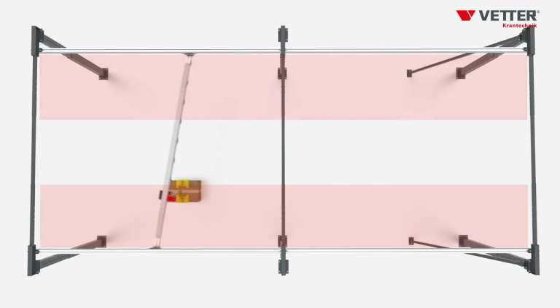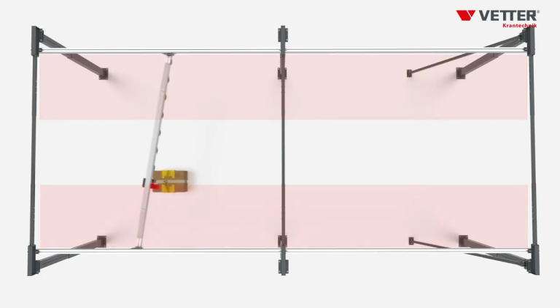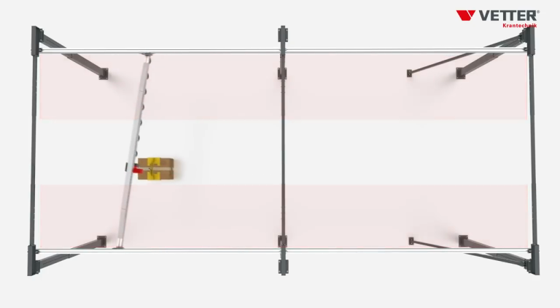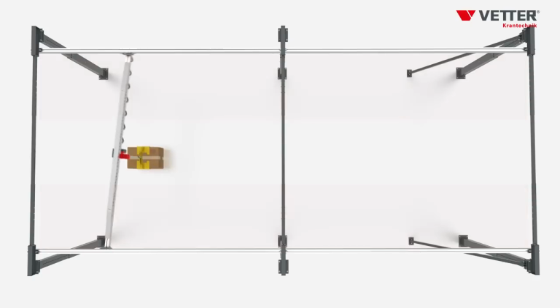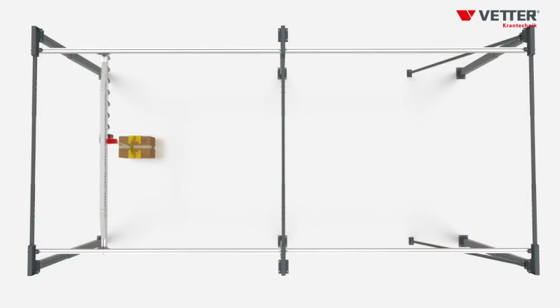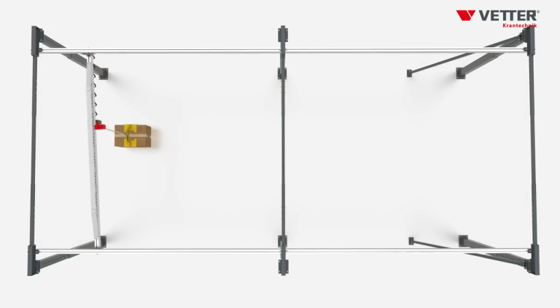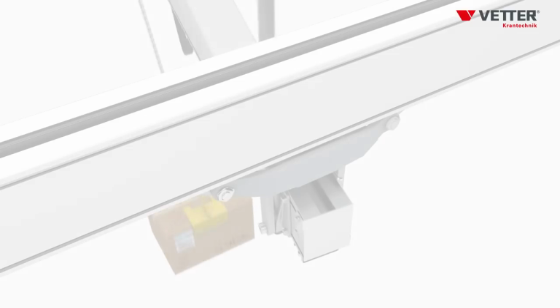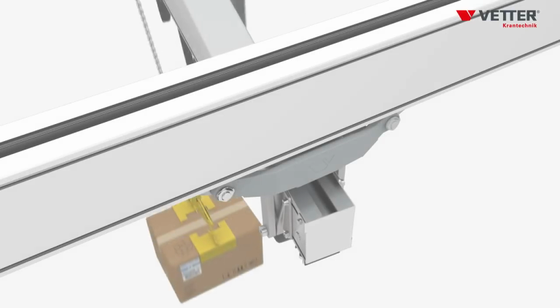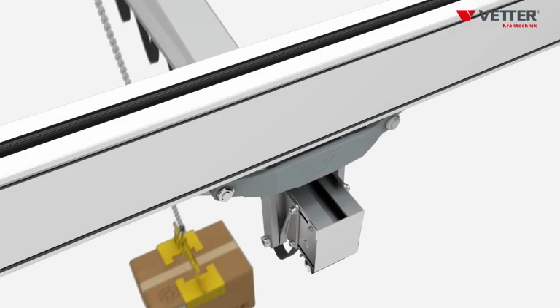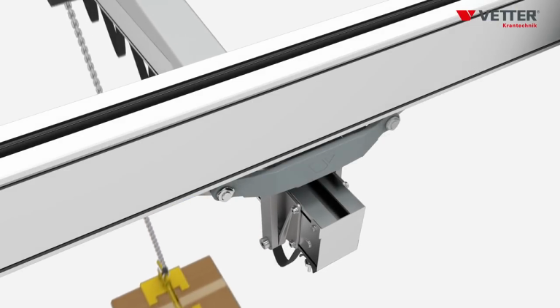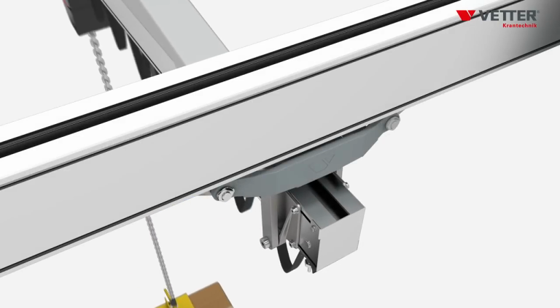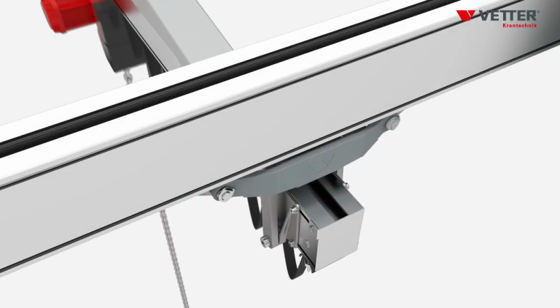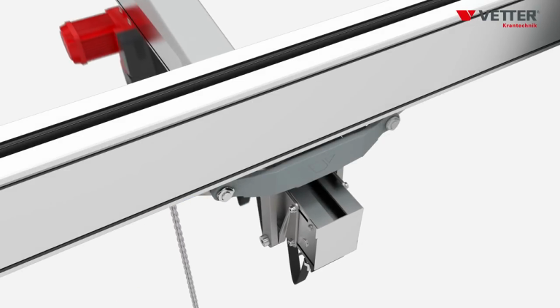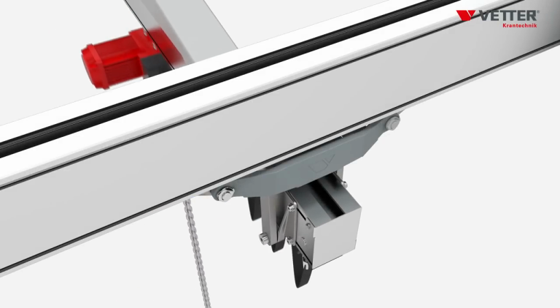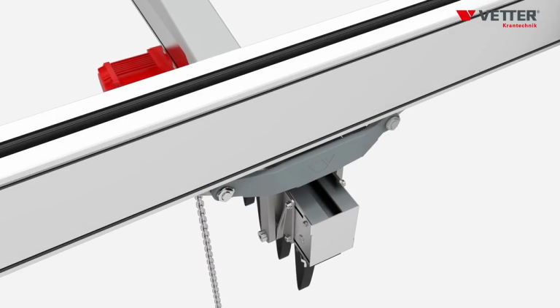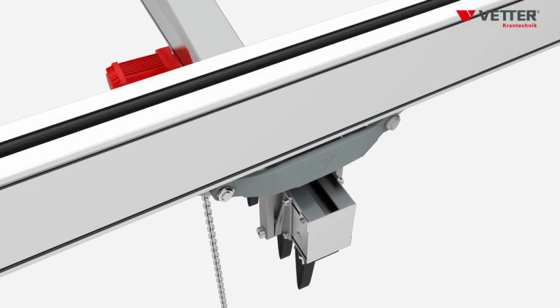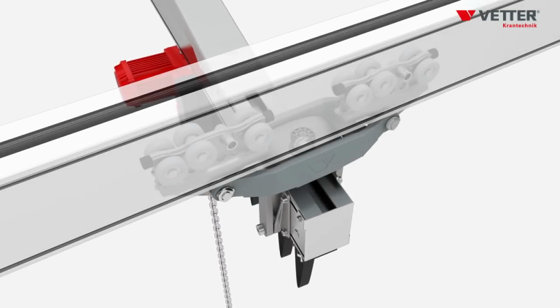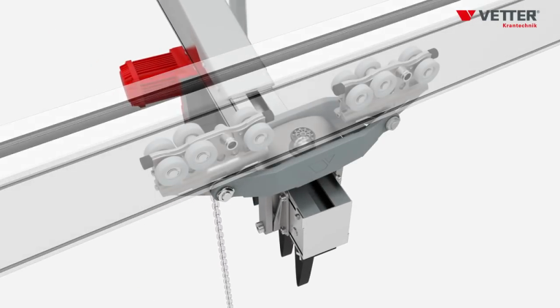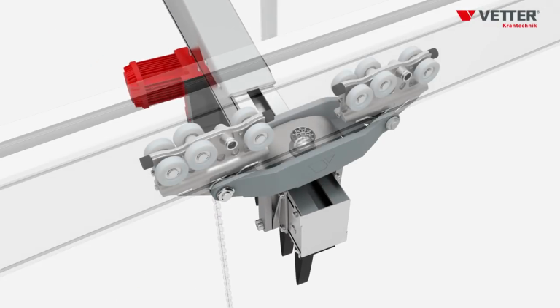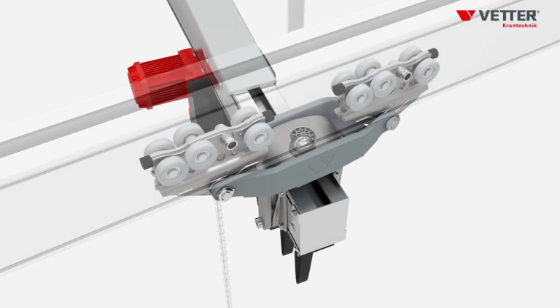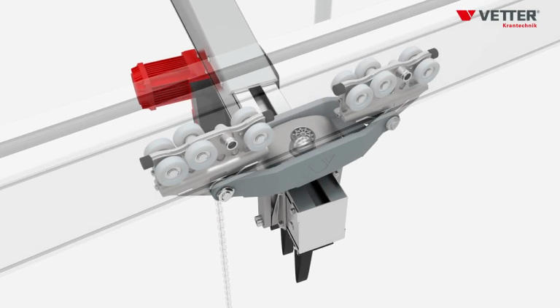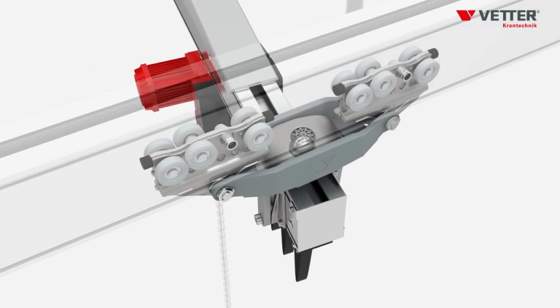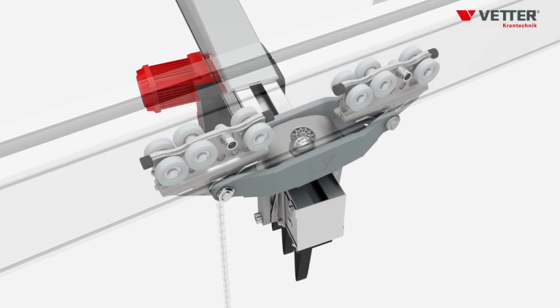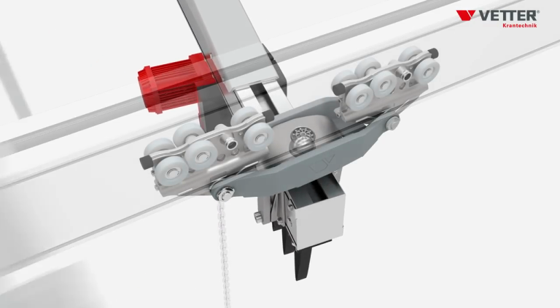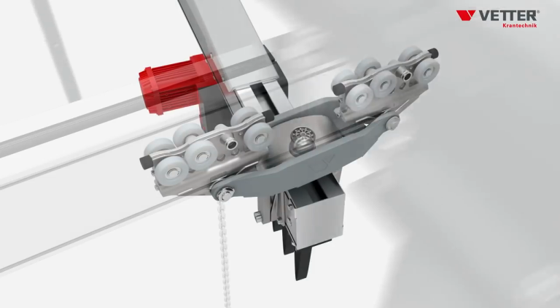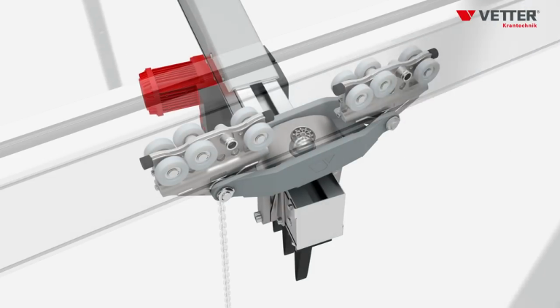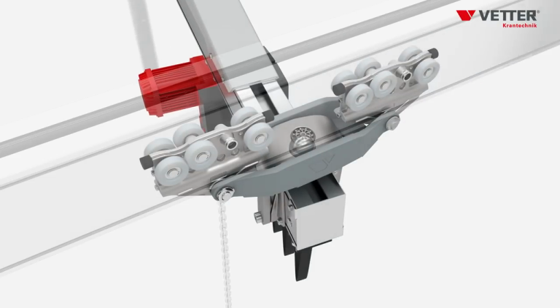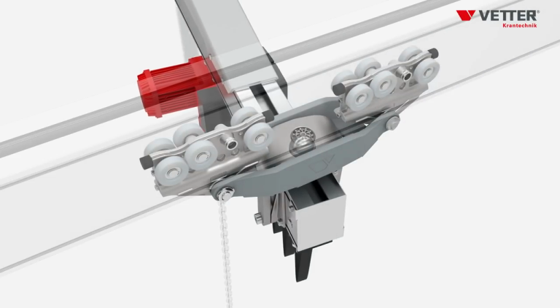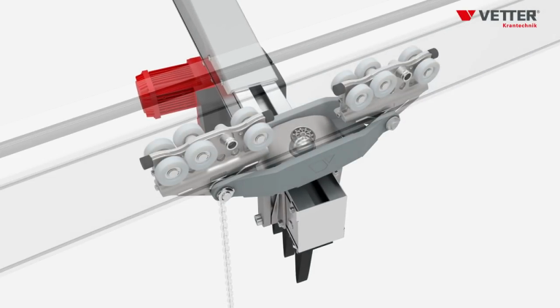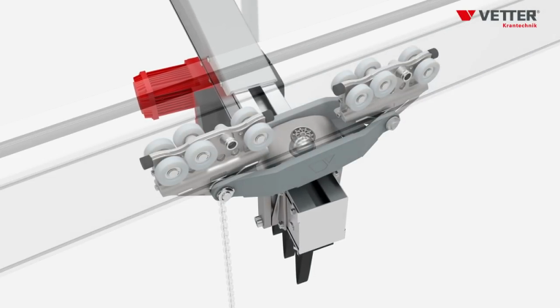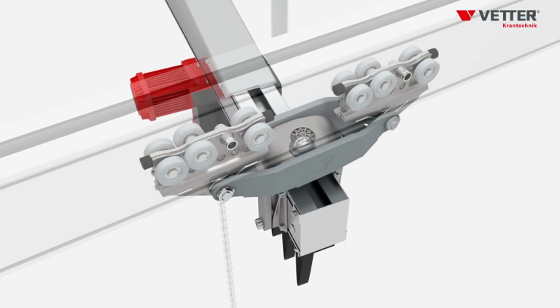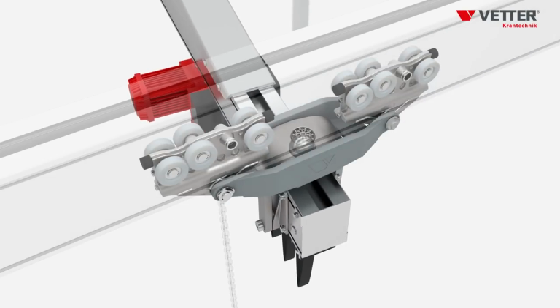This is achieved by the innovative gimbal mounting of the crane bridge, which ensures that the bridge can move in any direction and does not cant.